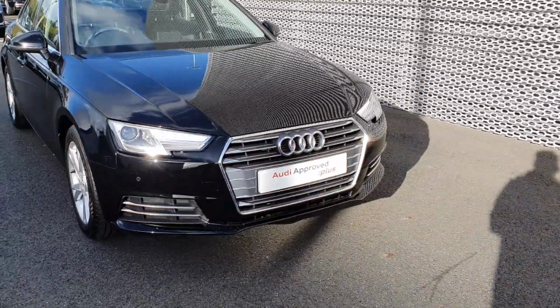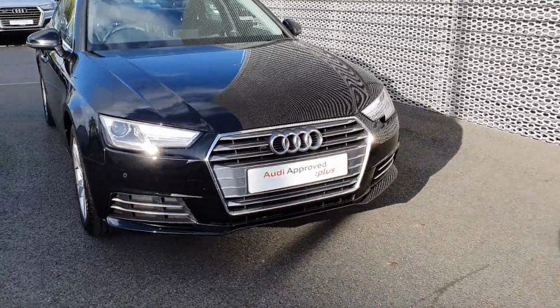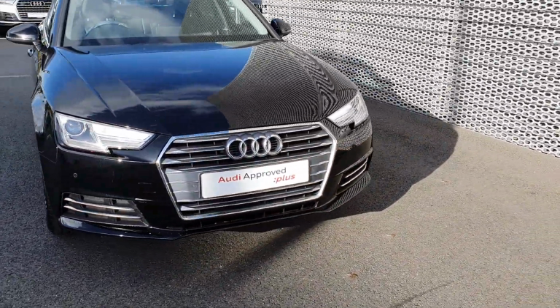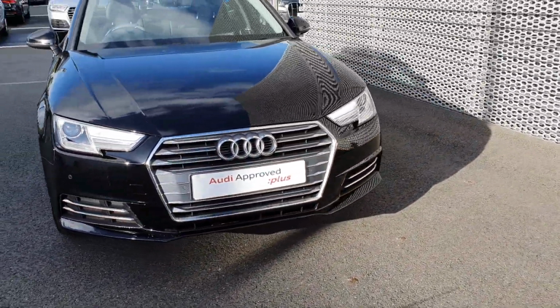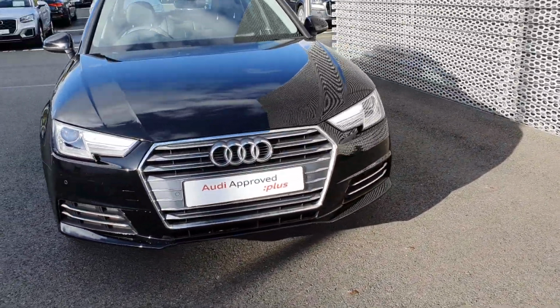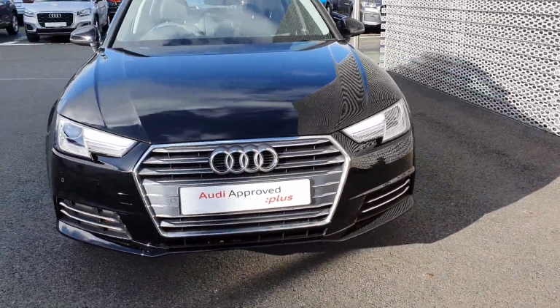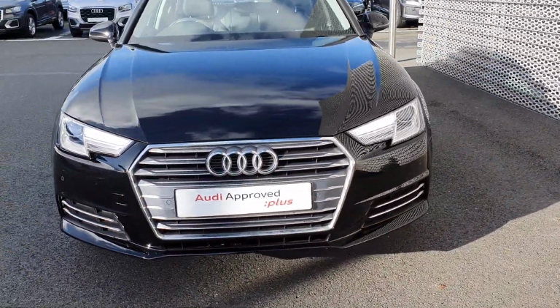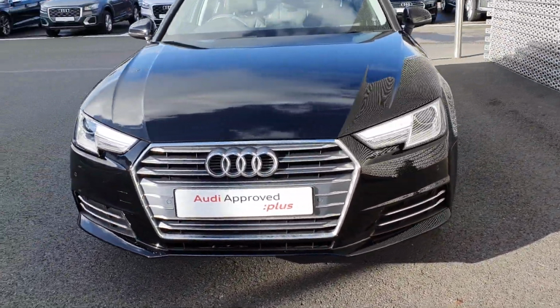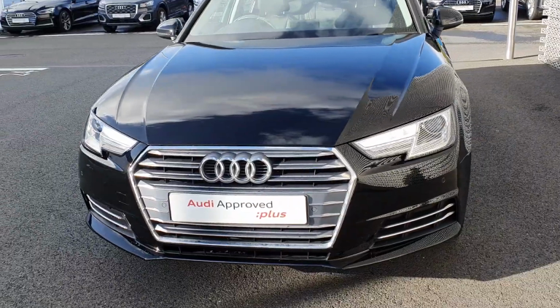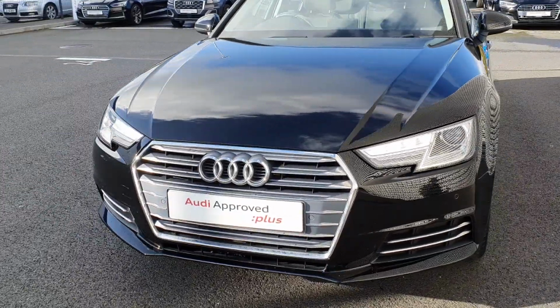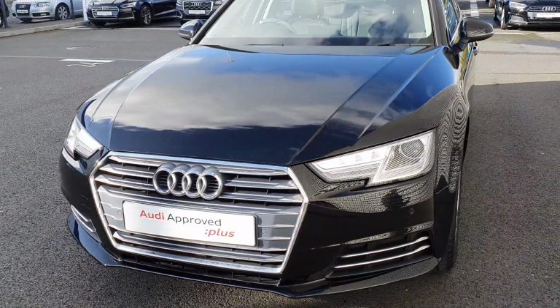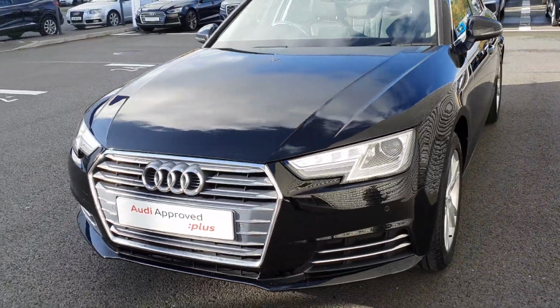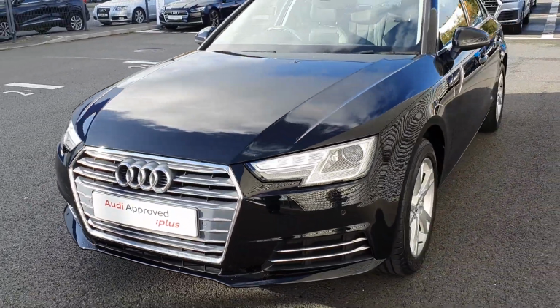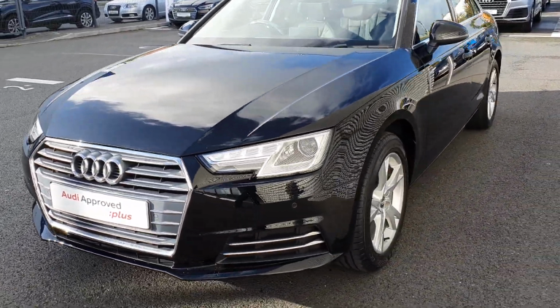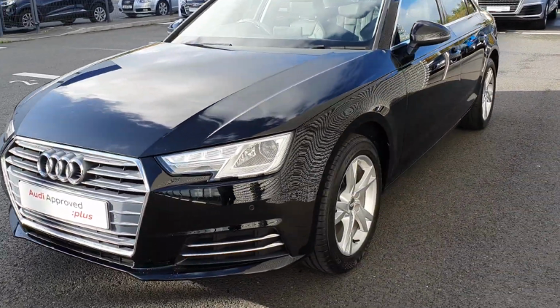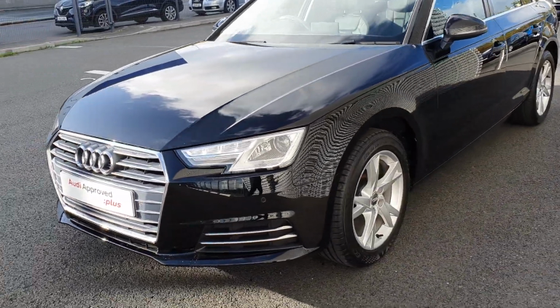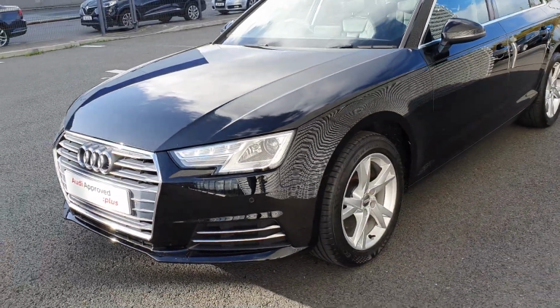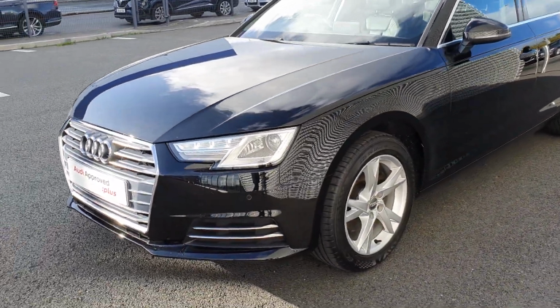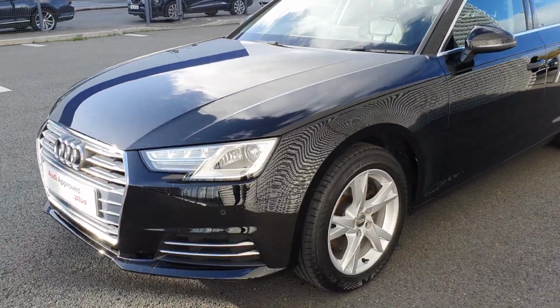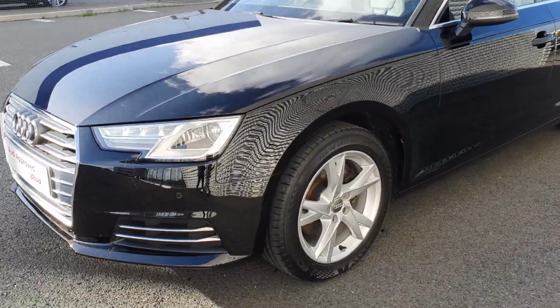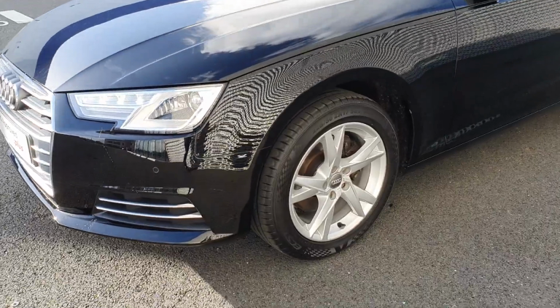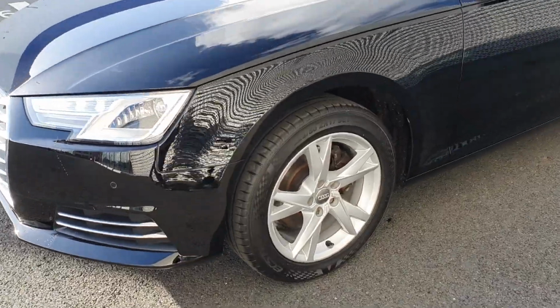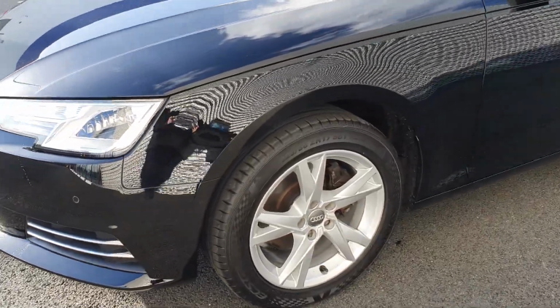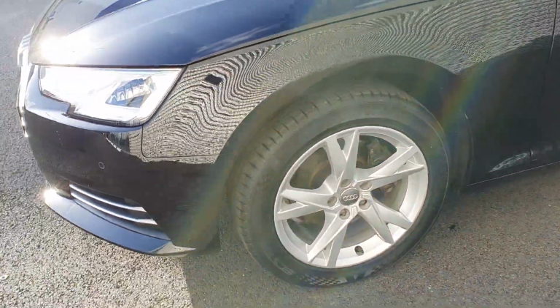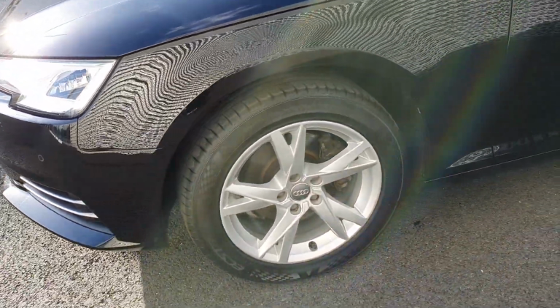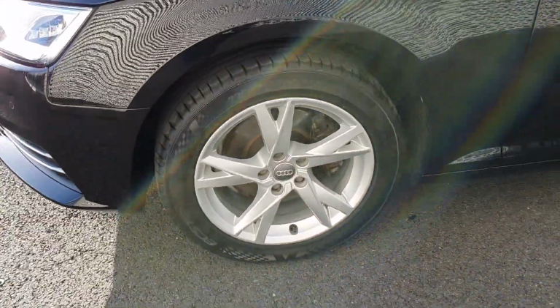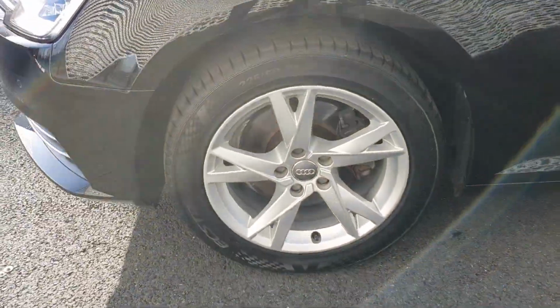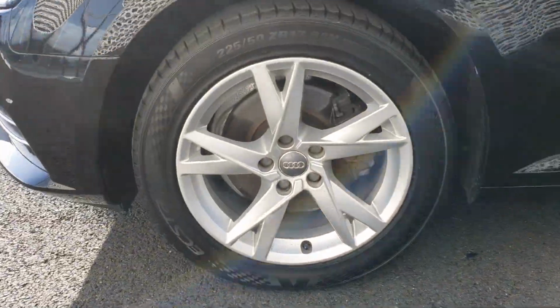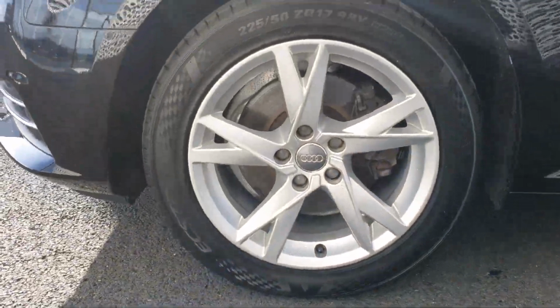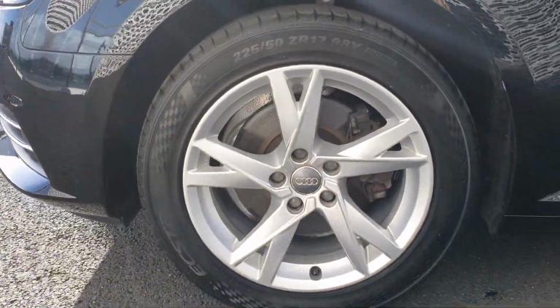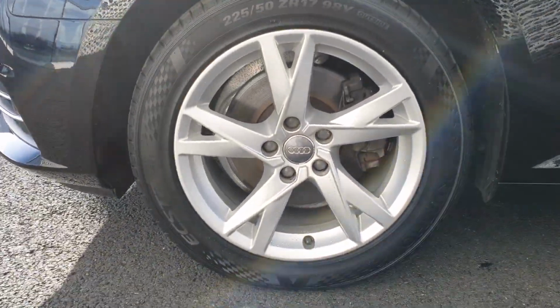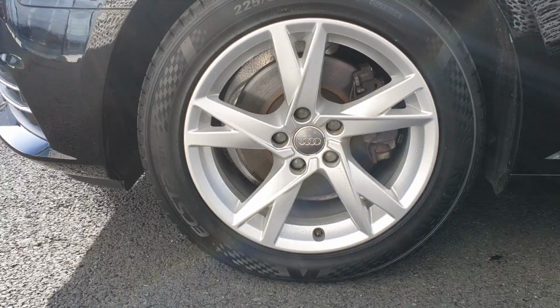Audi's signature front frame grille is finished in chrome with a chrome surround. The car also features LED daytime running lights along with Xenon headlights, and sits on these very smart 17-inch 5 Y-spoke alloys.